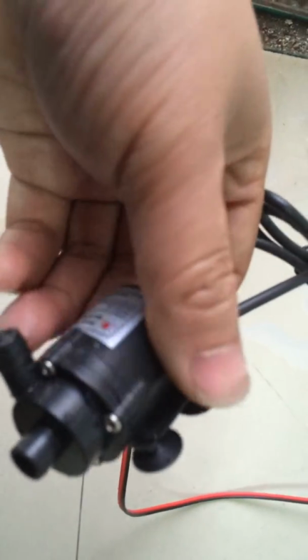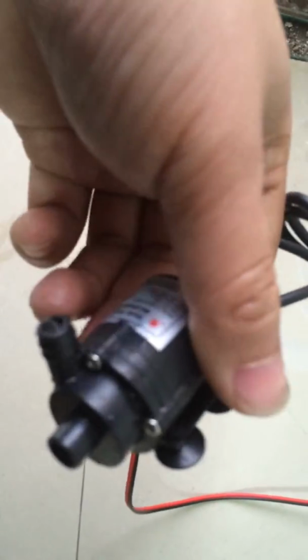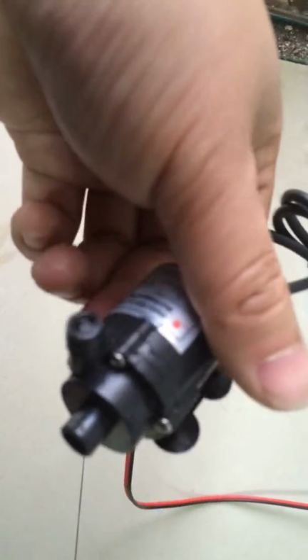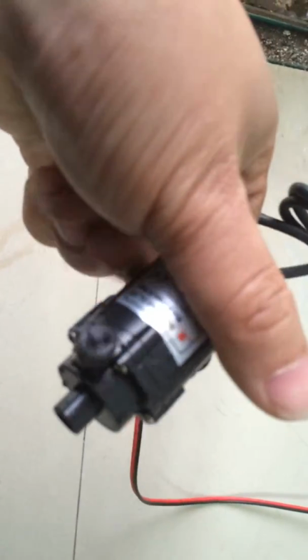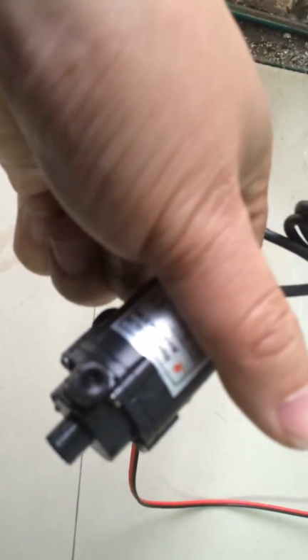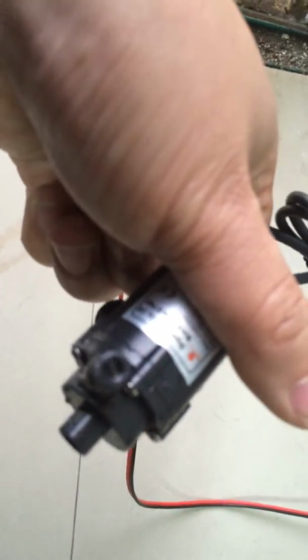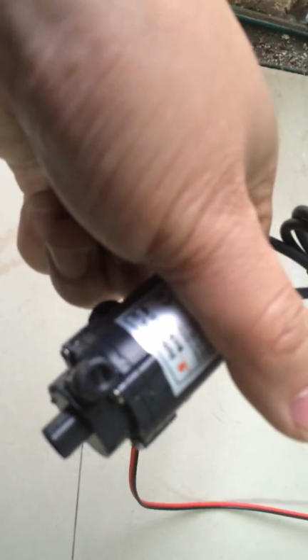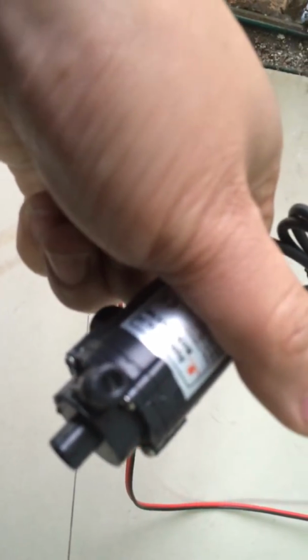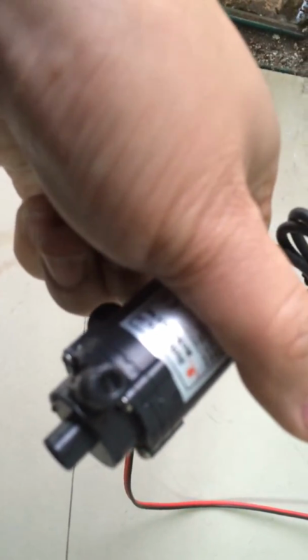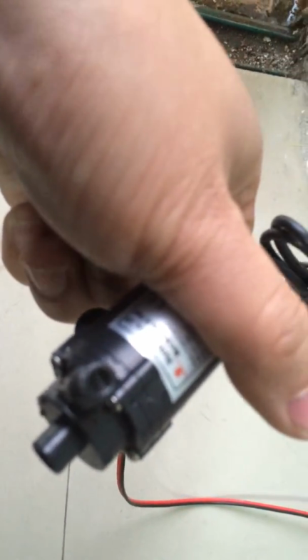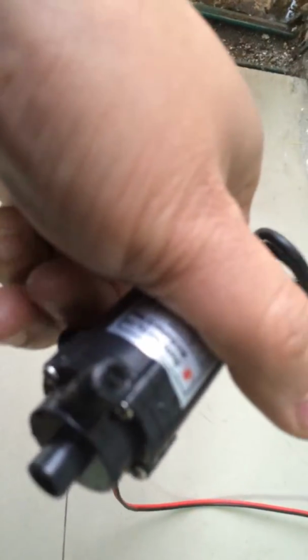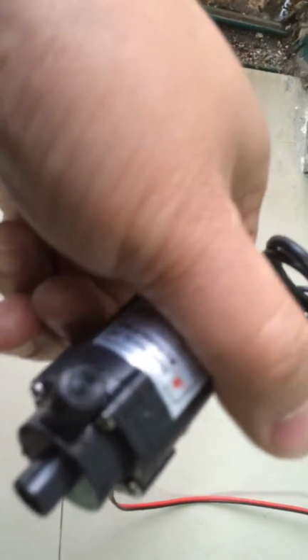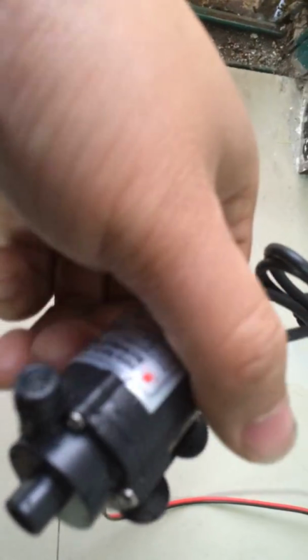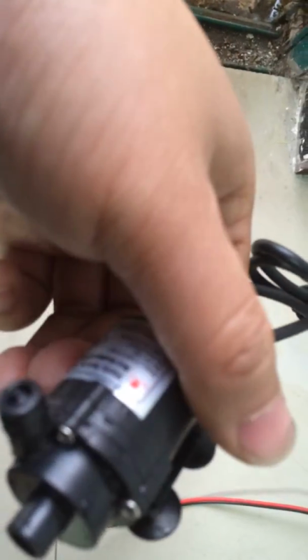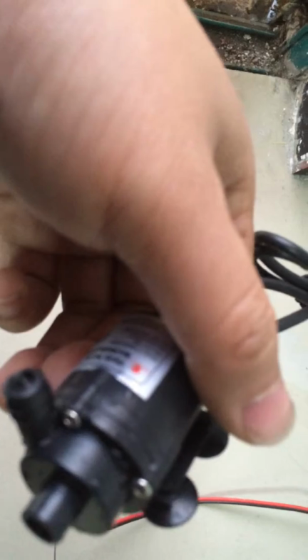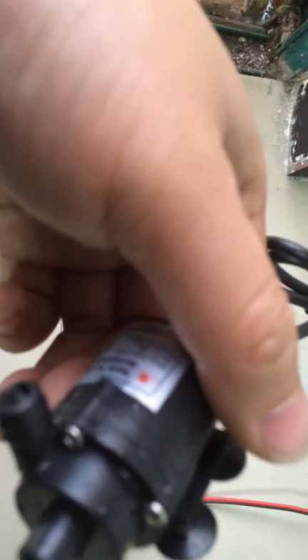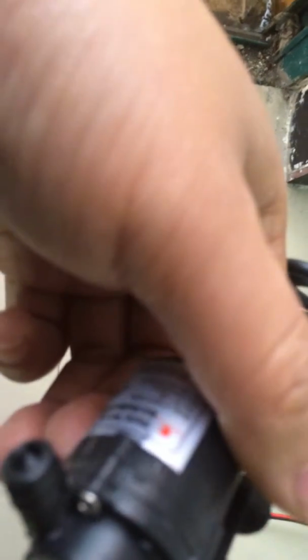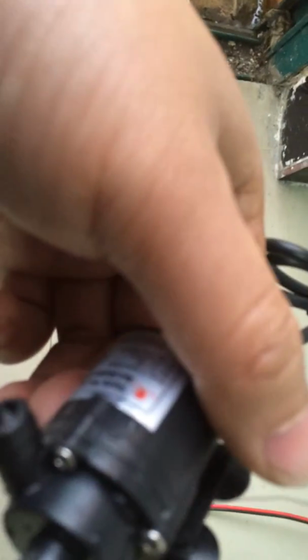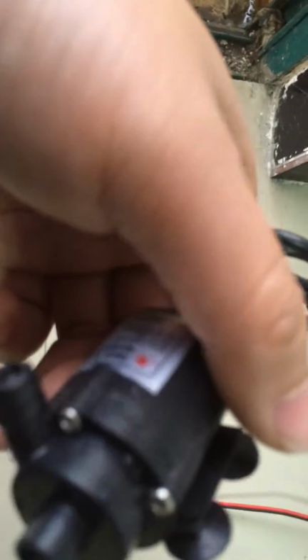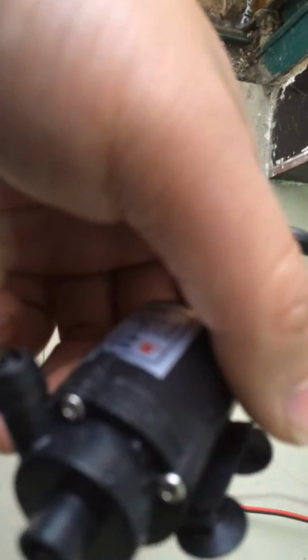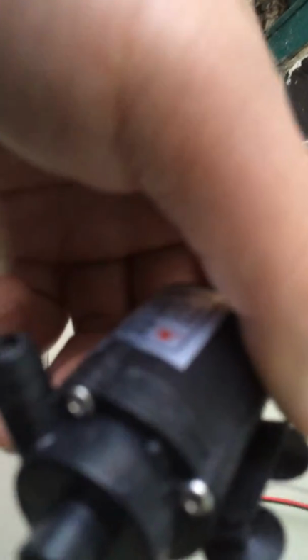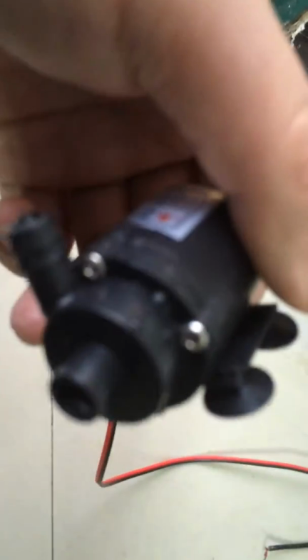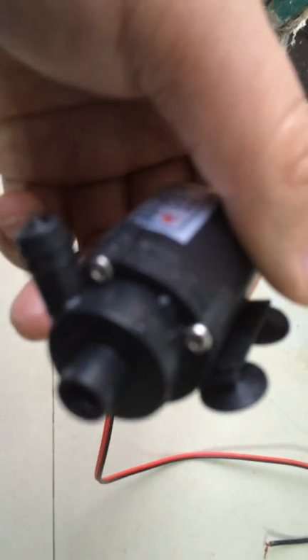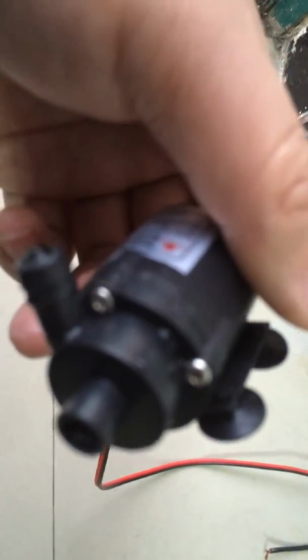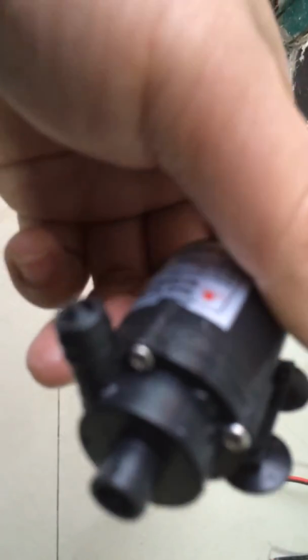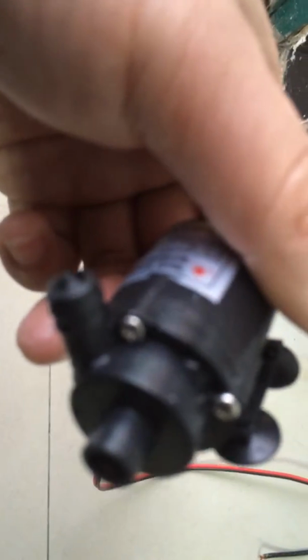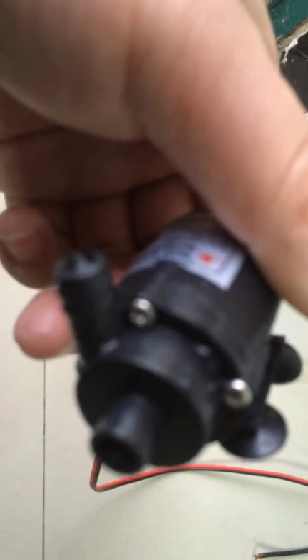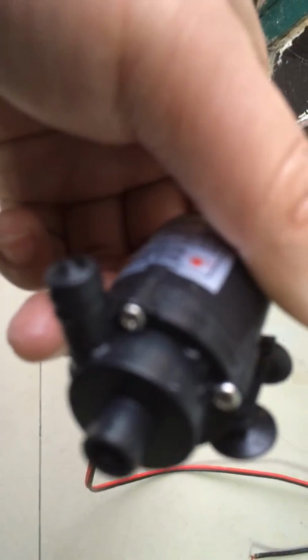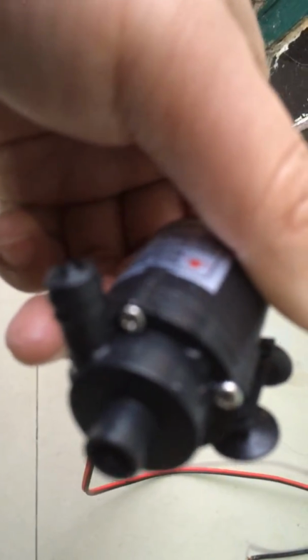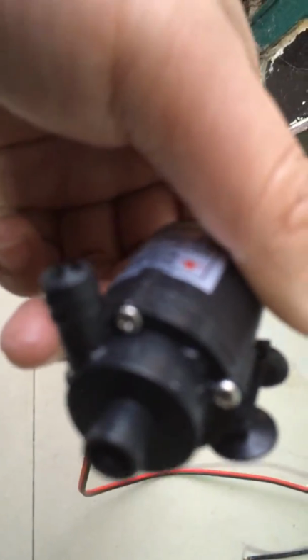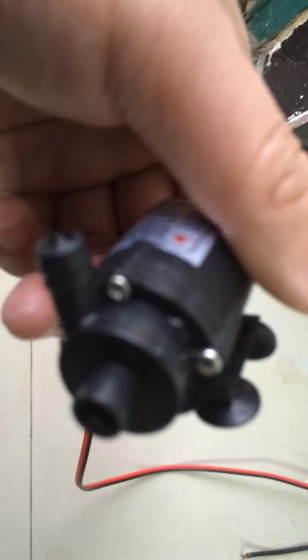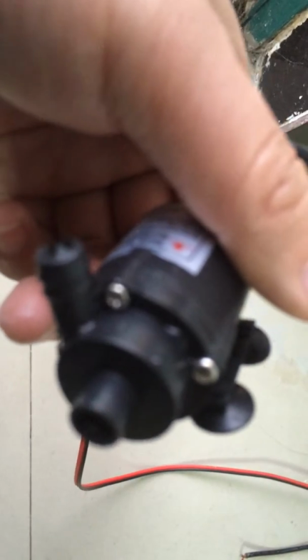In fact, this is prohibited in applications, but now I show you the effect of the dry work. As we can see, the noise level is louder.